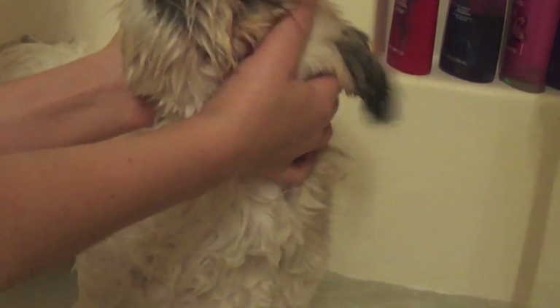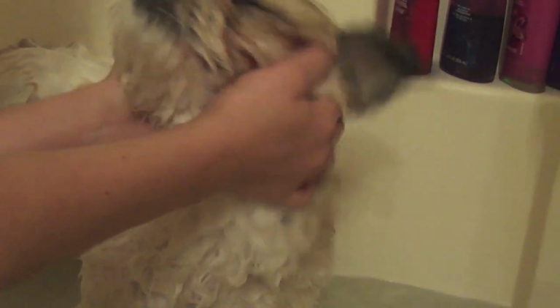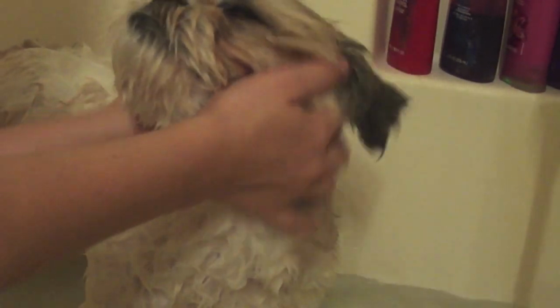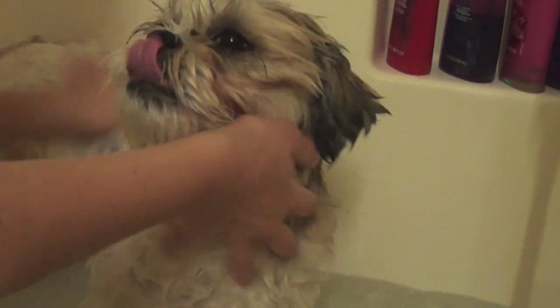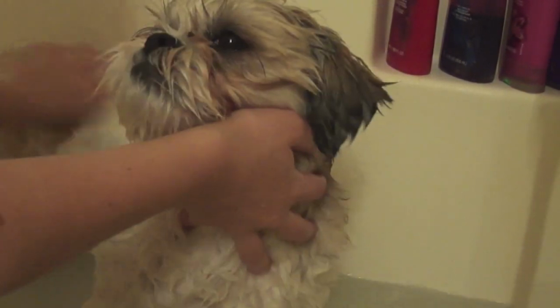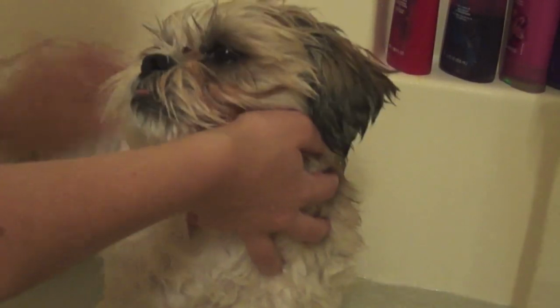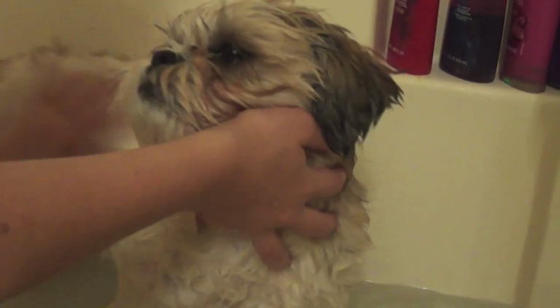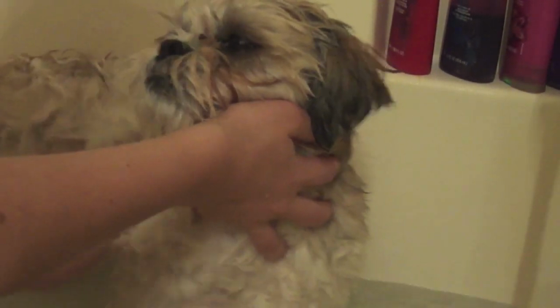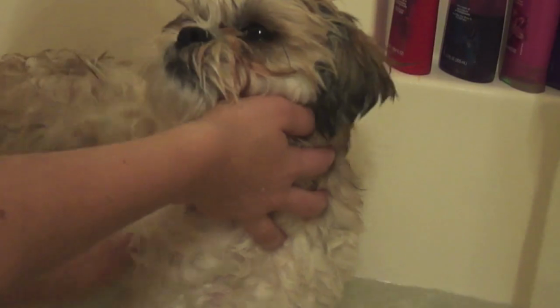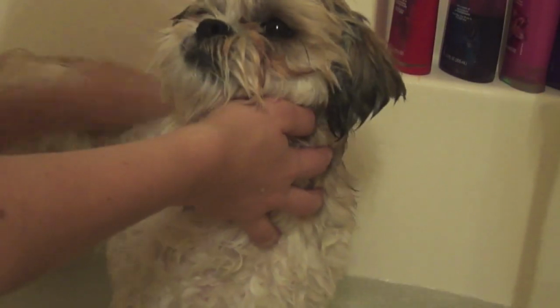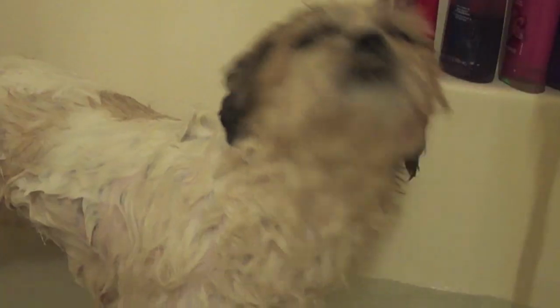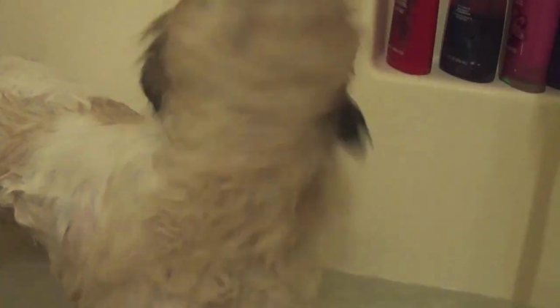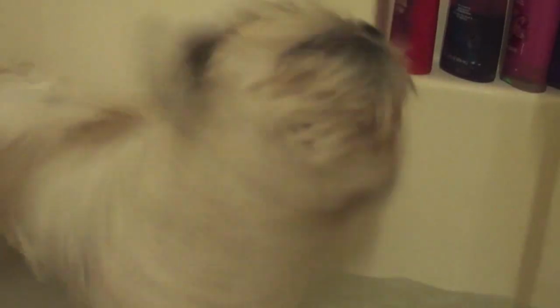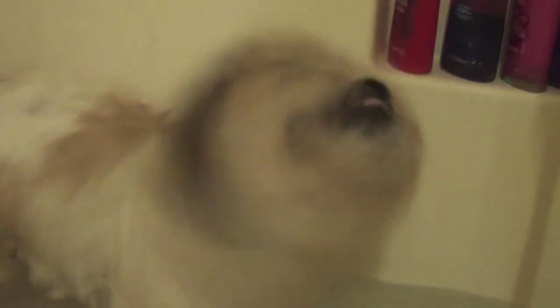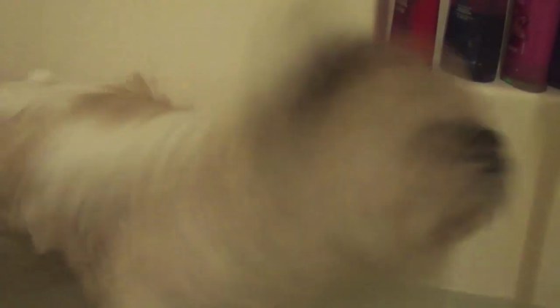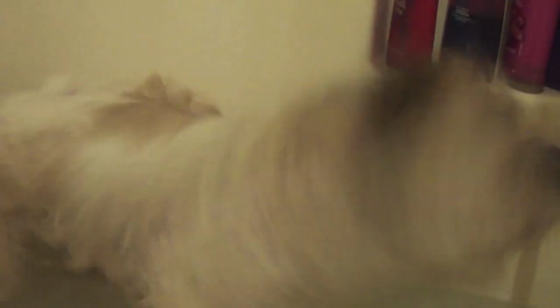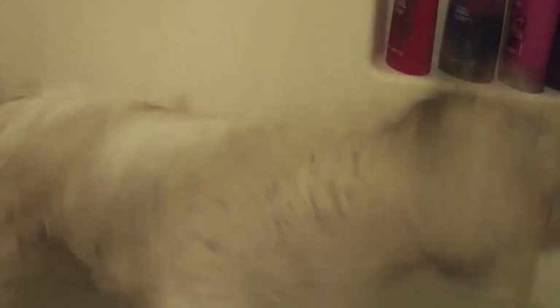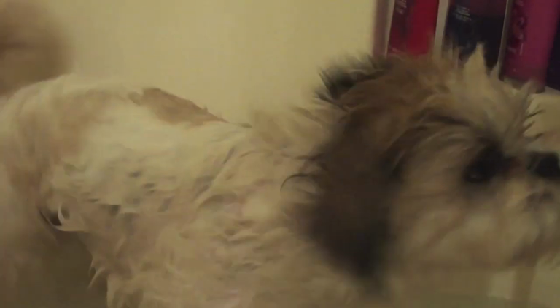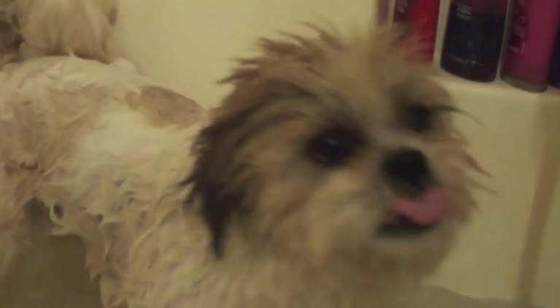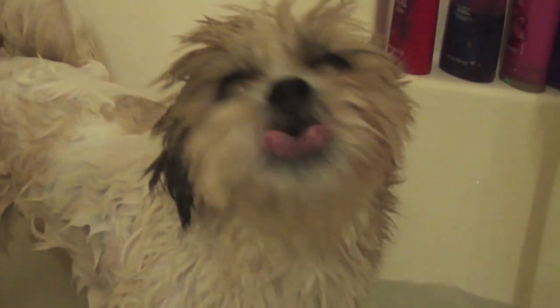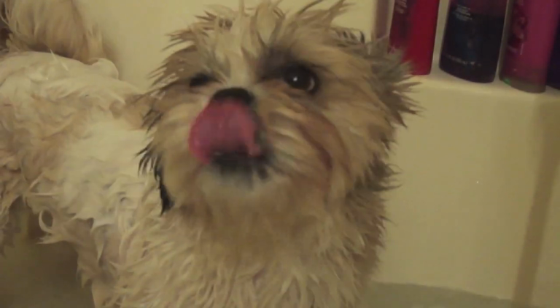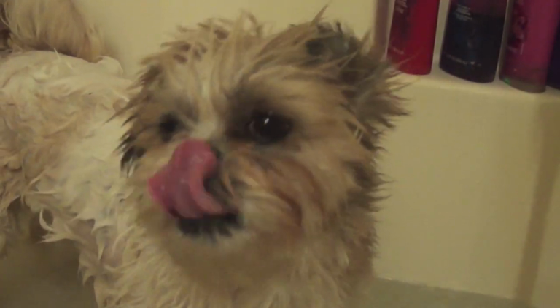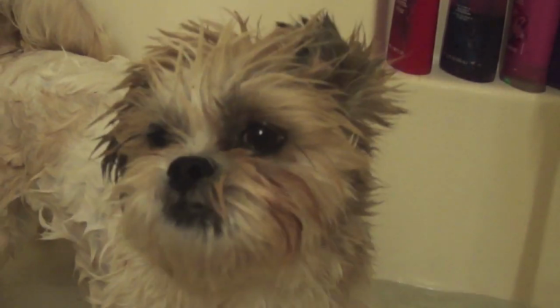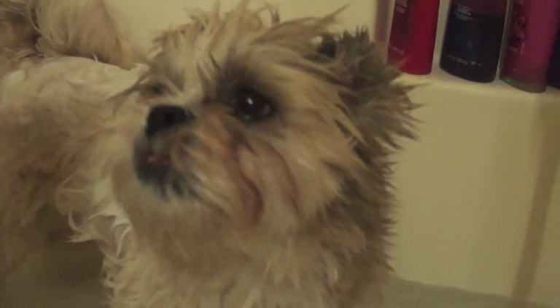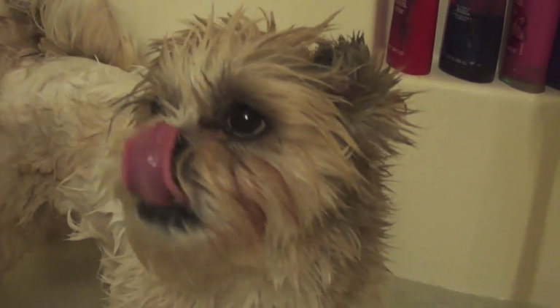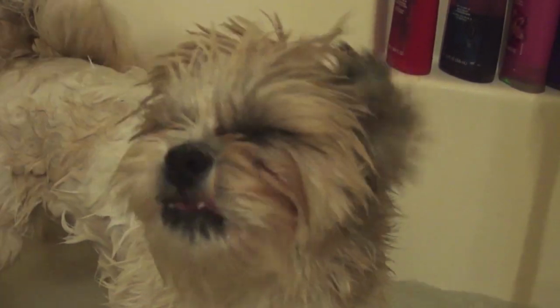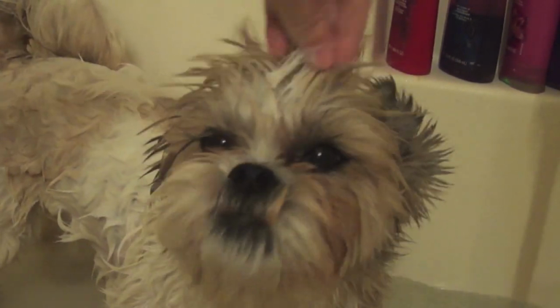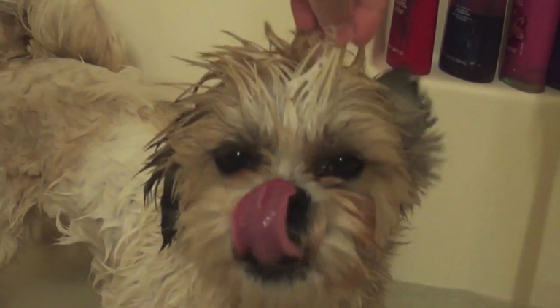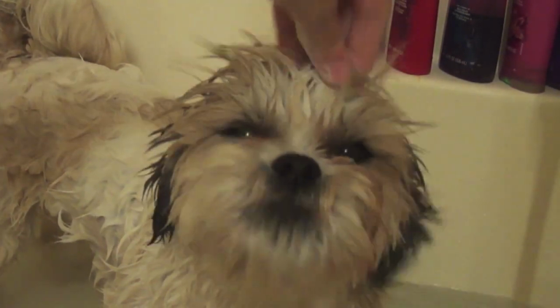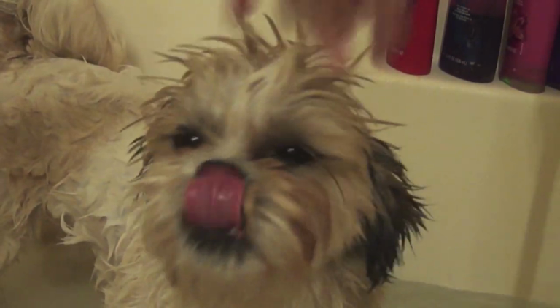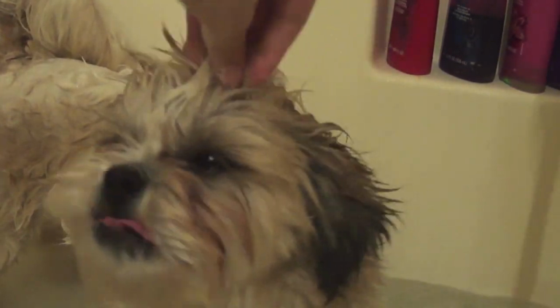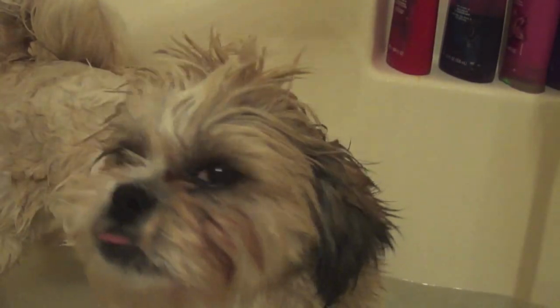Get ready because they are going to shake — here it comes. One, and you'll be covered in water and soap. Then I give her a little fro.